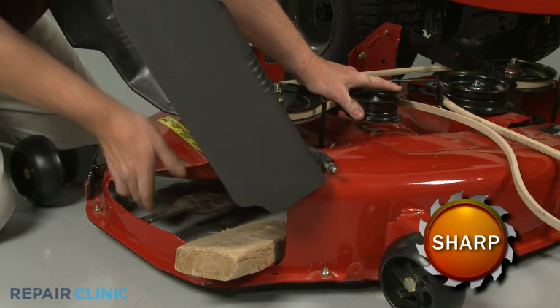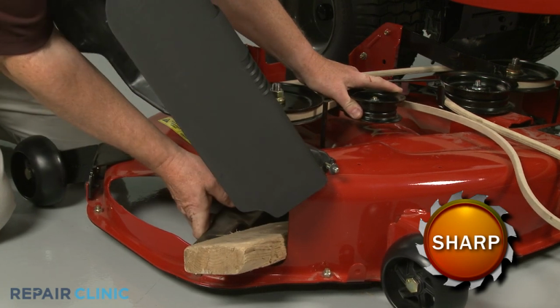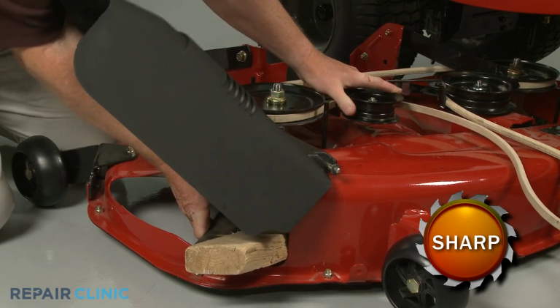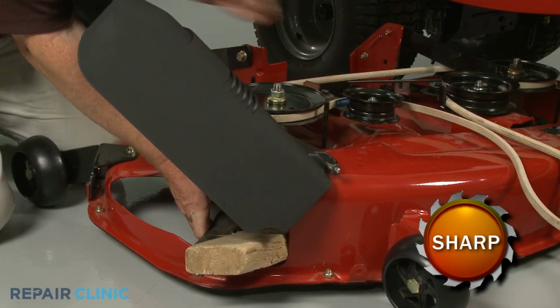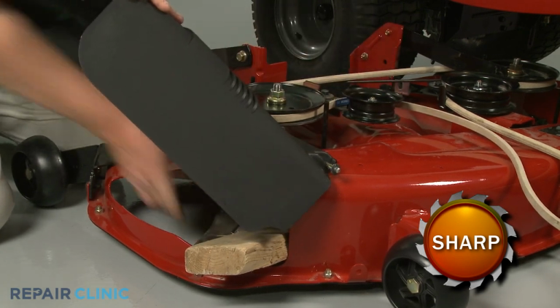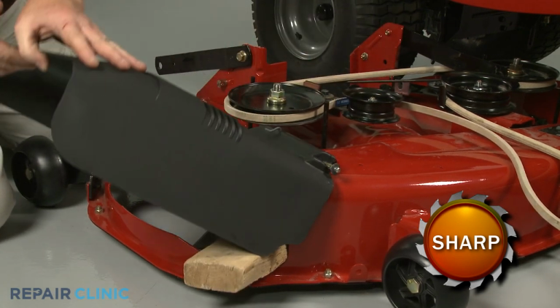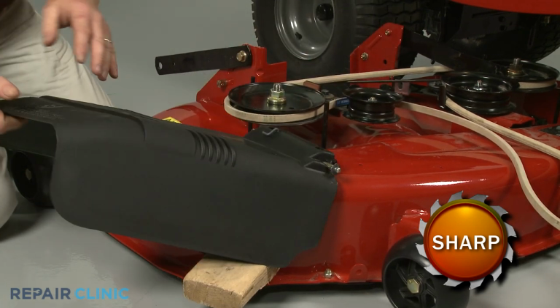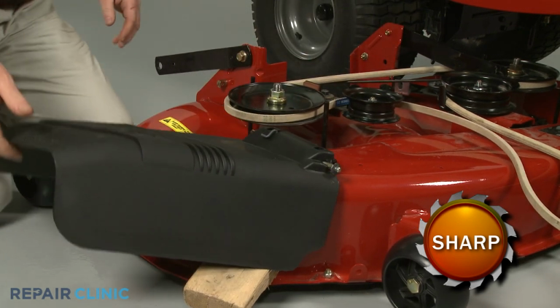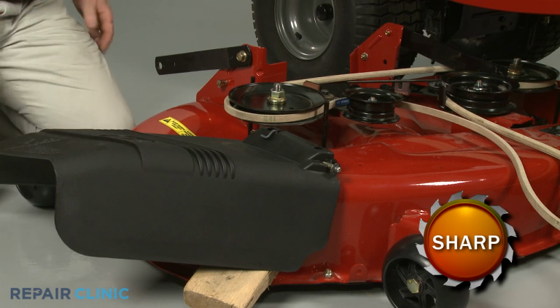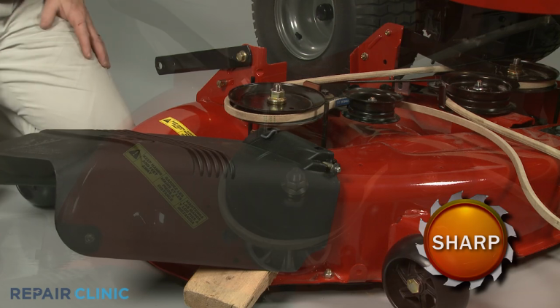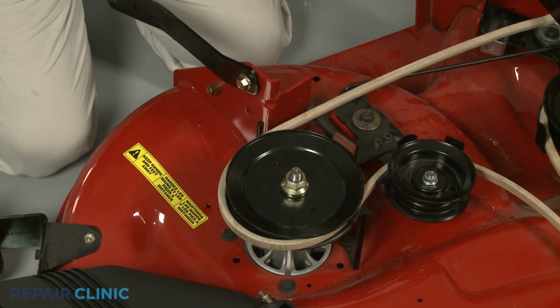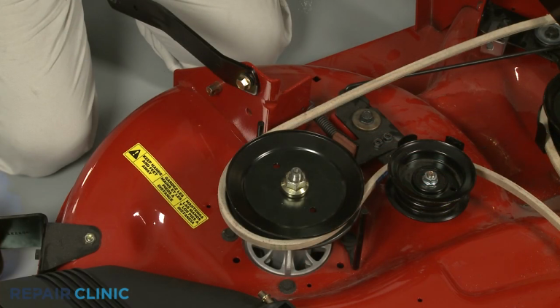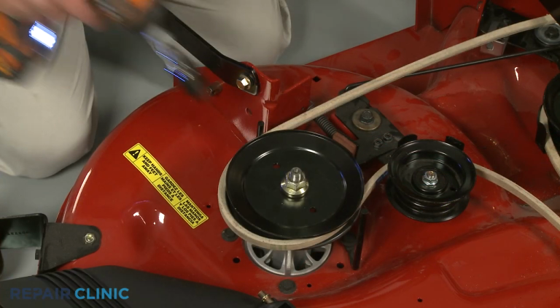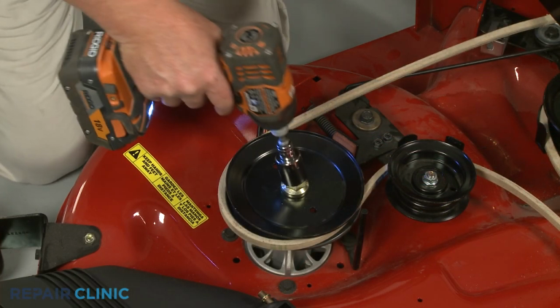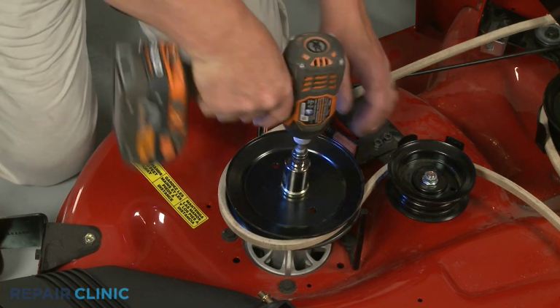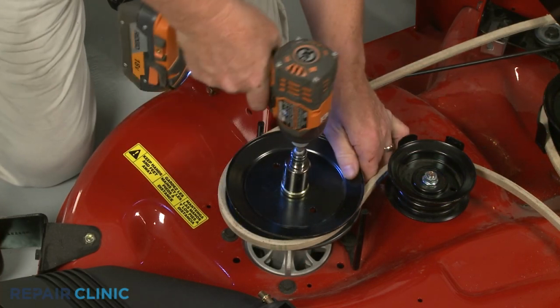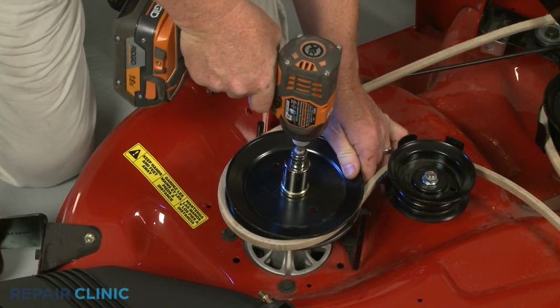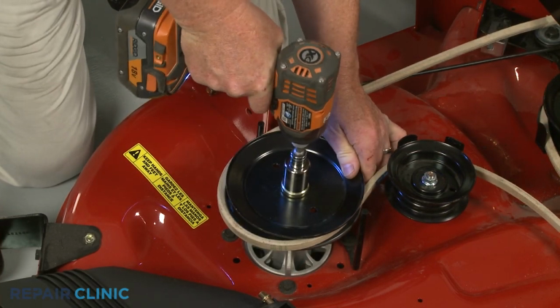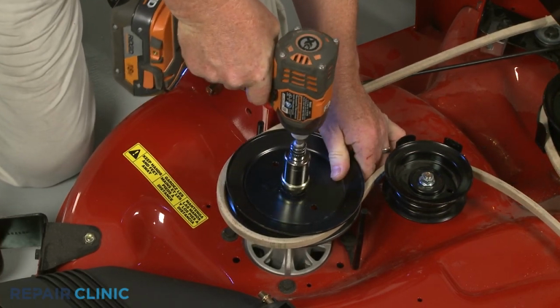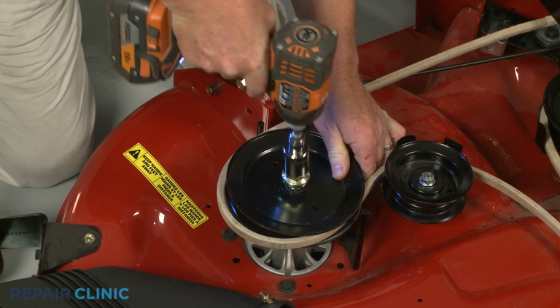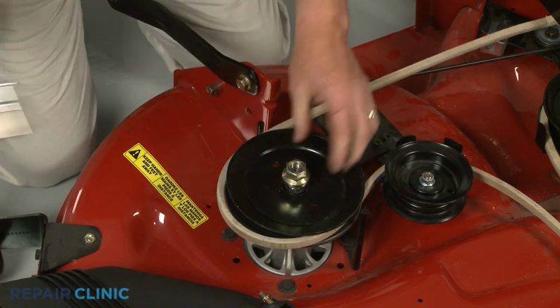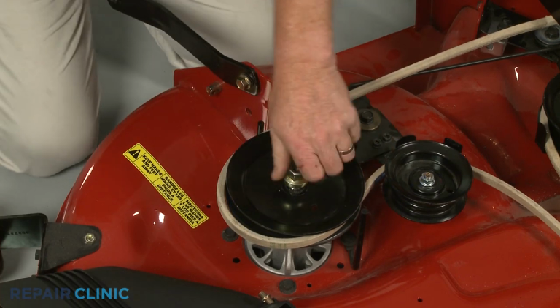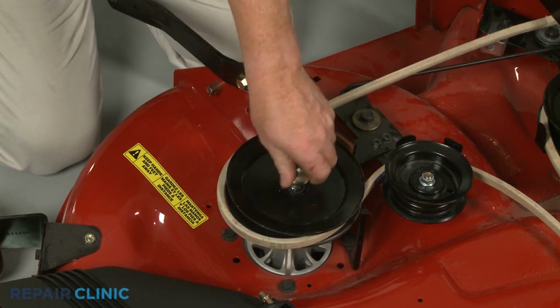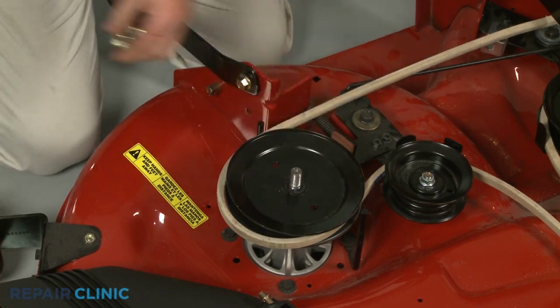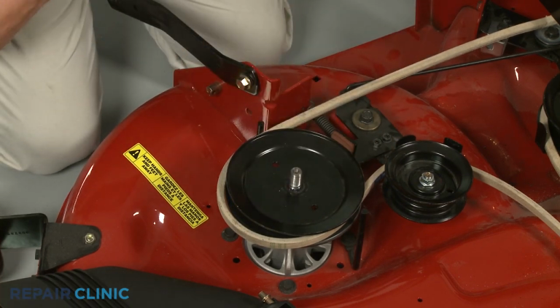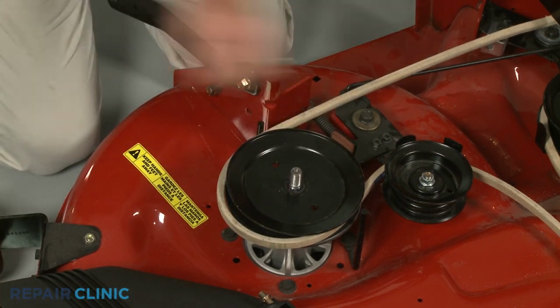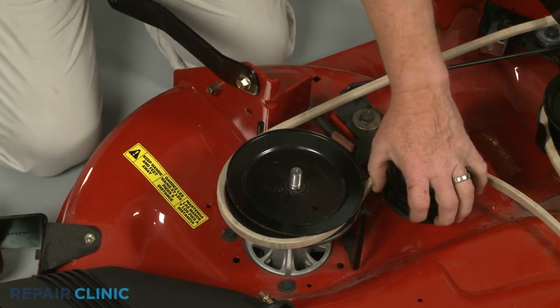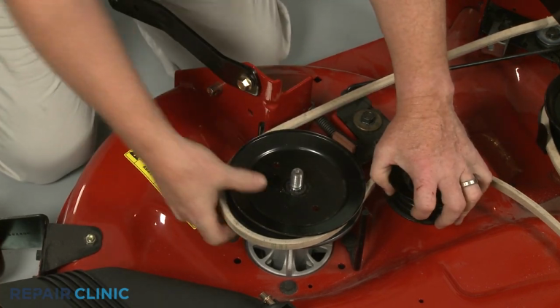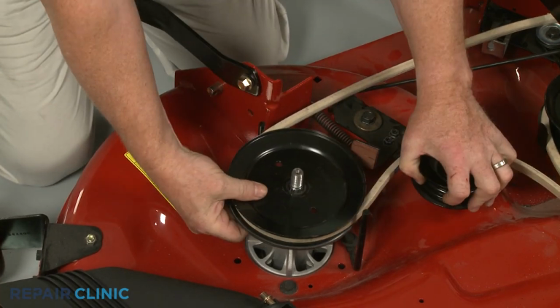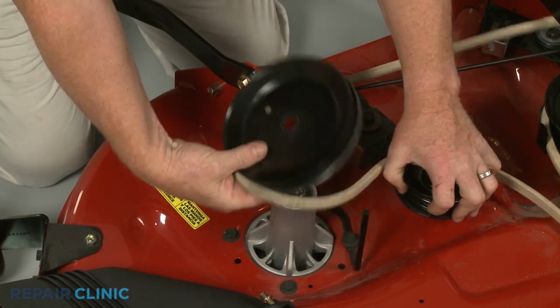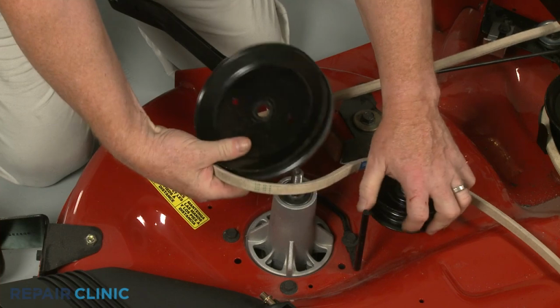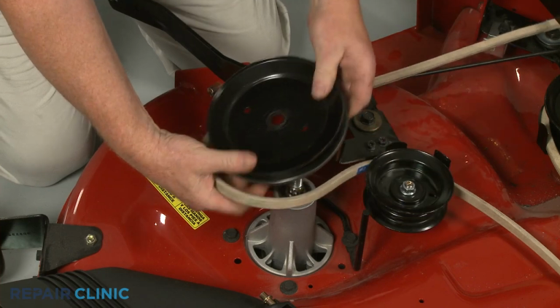Use a wood block or a comparable sturdy object to hold the blade in place. Now use an appropriate size socket to loosen and unthread the spindle pulley mounting nut. We recommend using an impact driver to make this easier. With the nut removed, pull back the brake pad and lift off the spindle pulley.